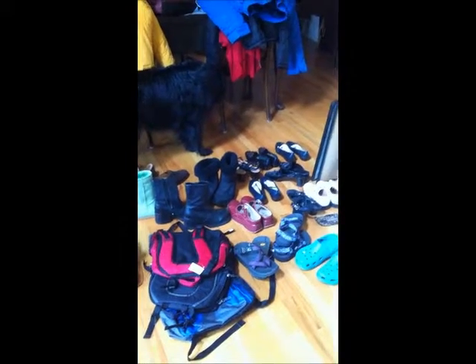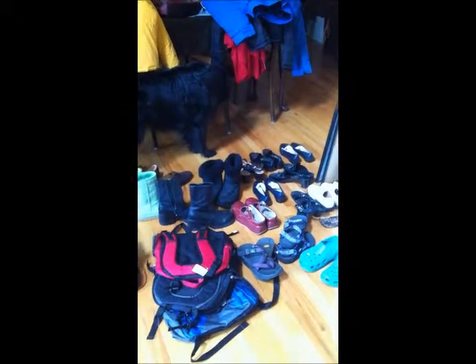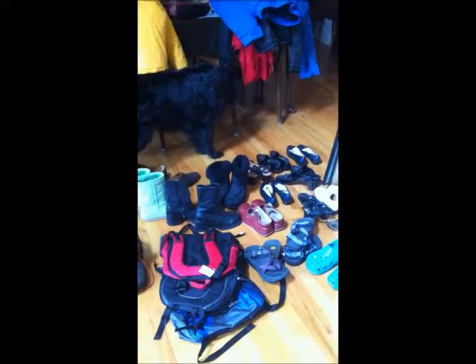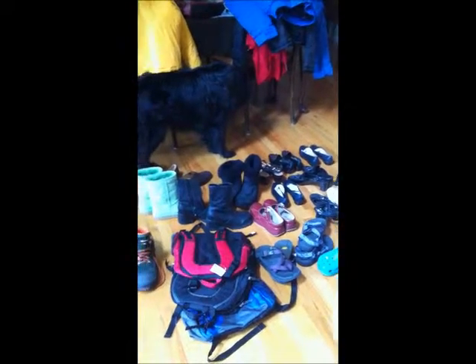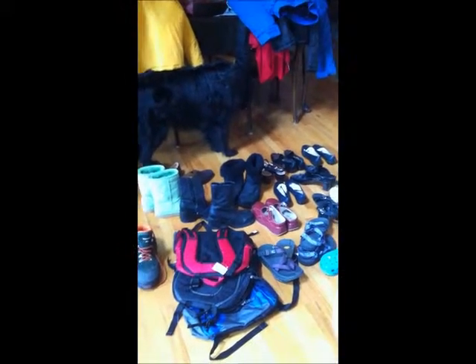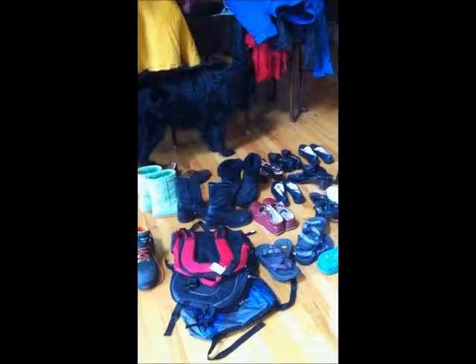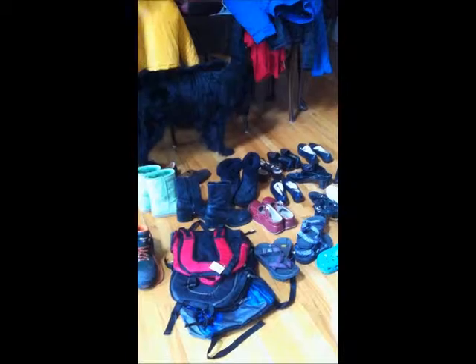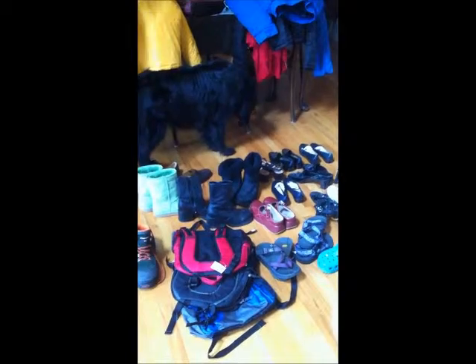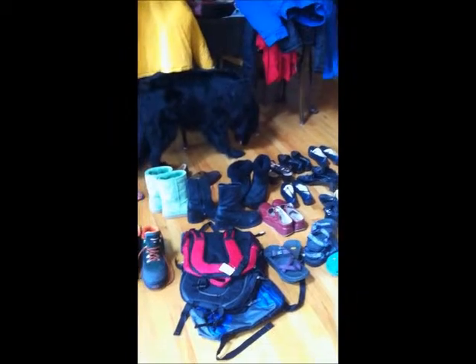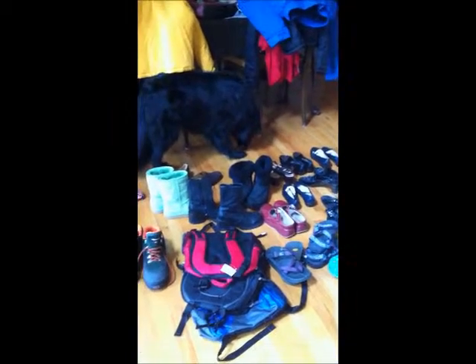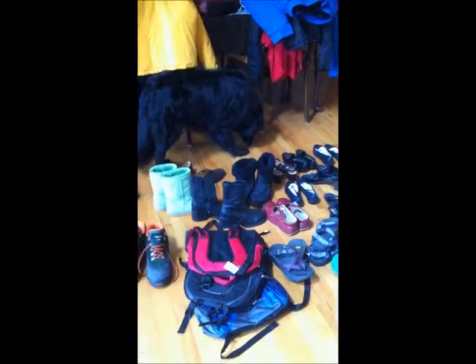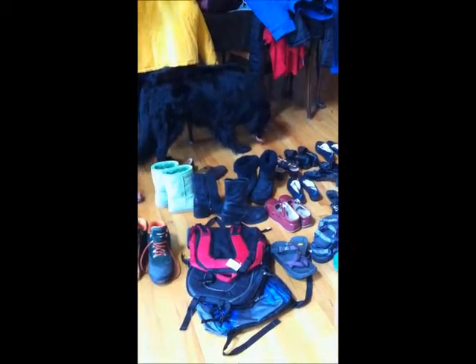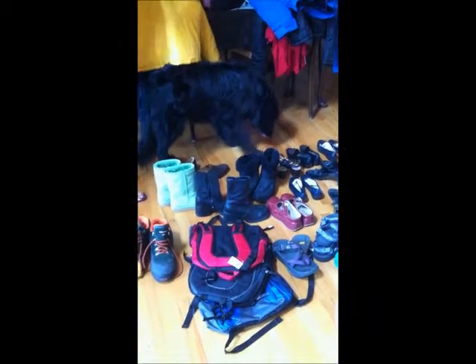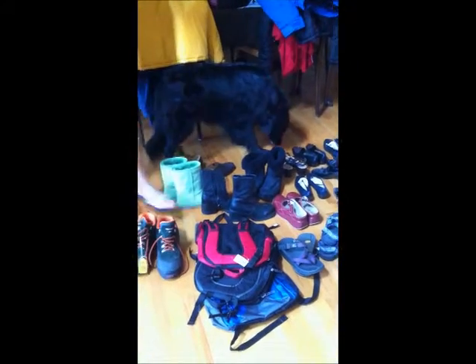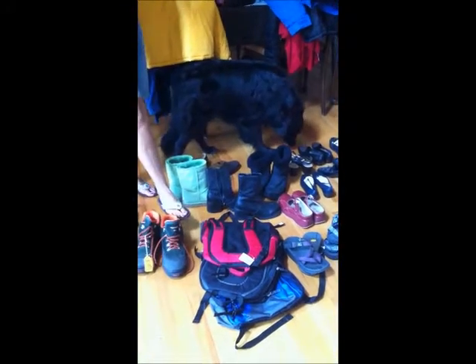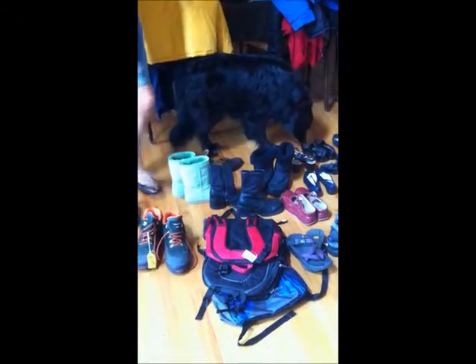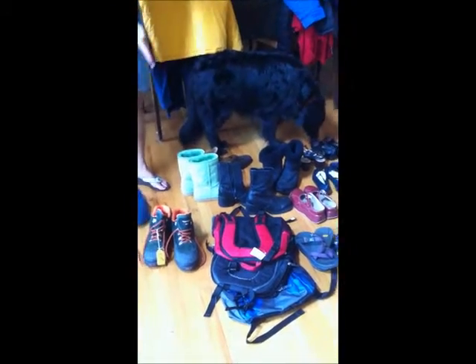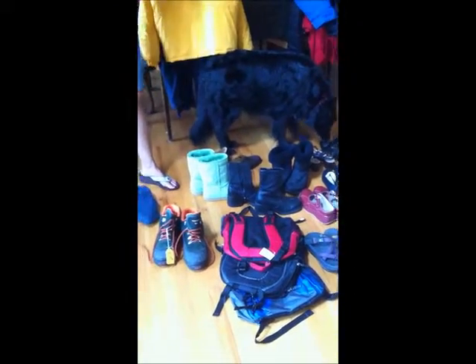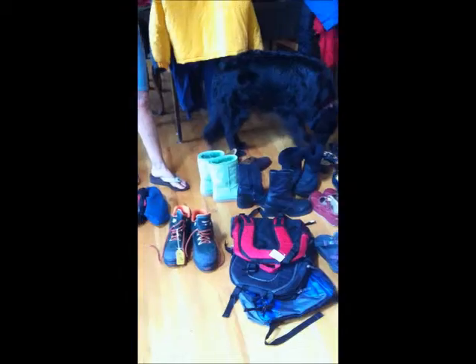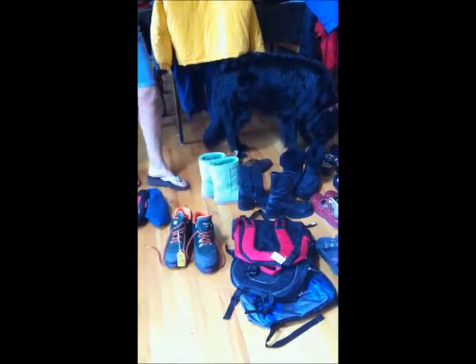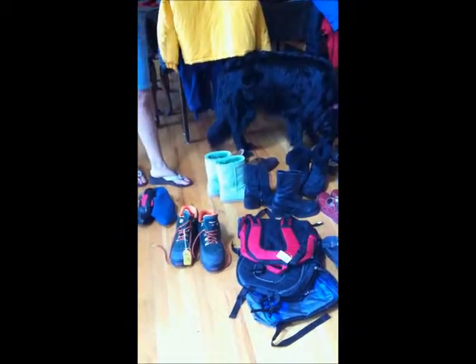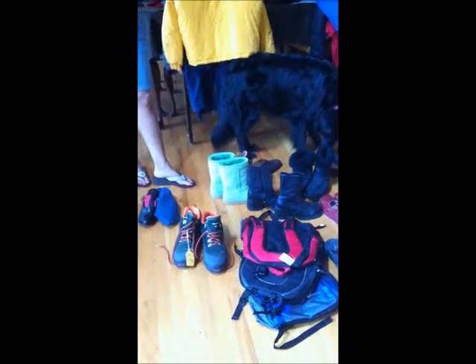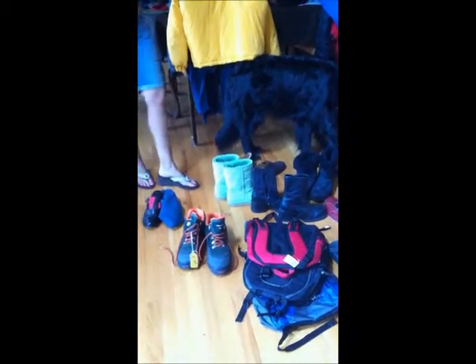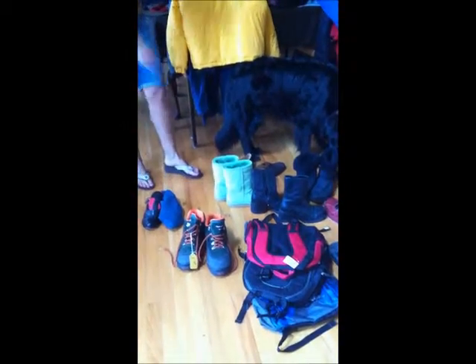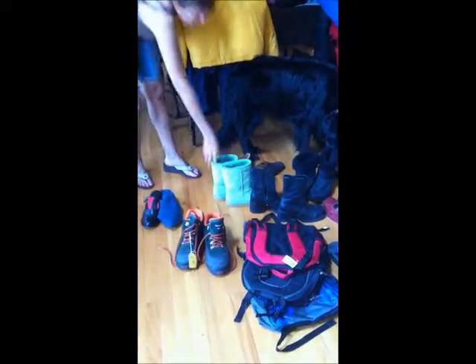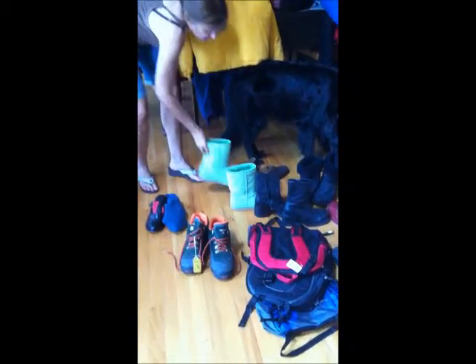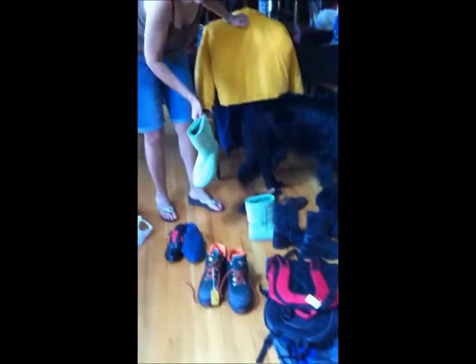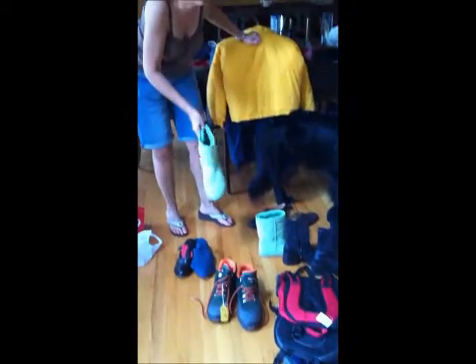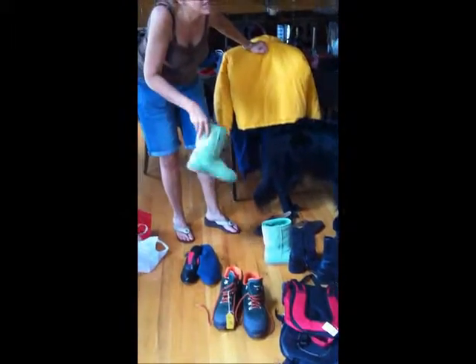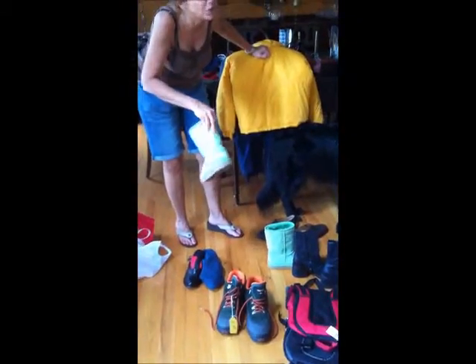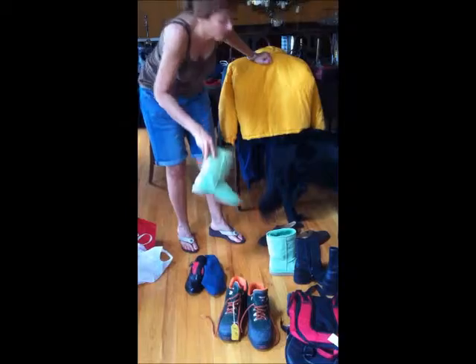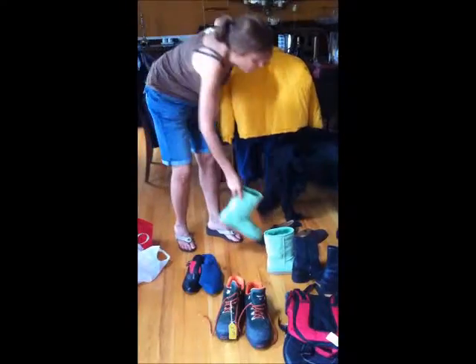We have Teva sandals, brand new backpacks, Ralph Lauren hiking boots for men, size 13 — very hard to find those sizes. I even have a pair of Uggs; those will be listed this winter when it comes.